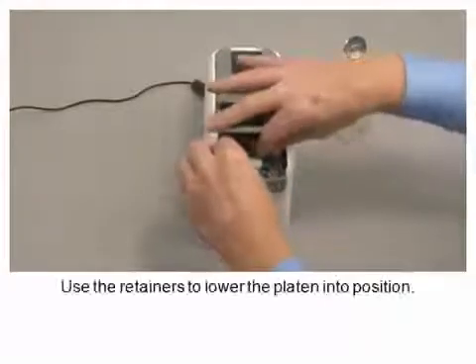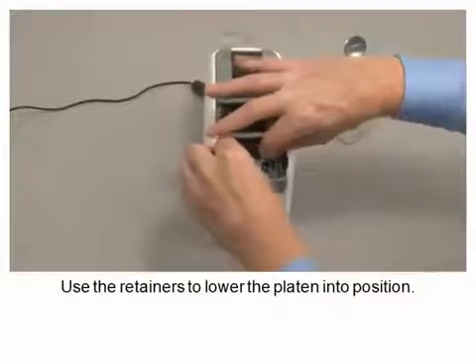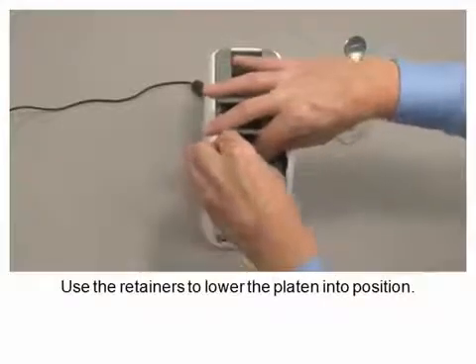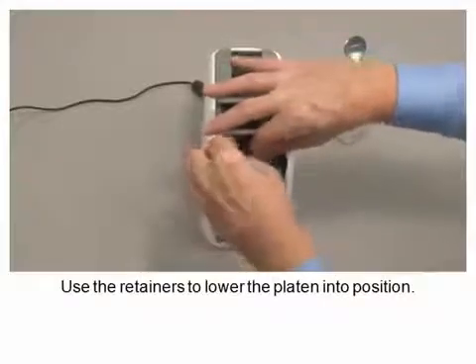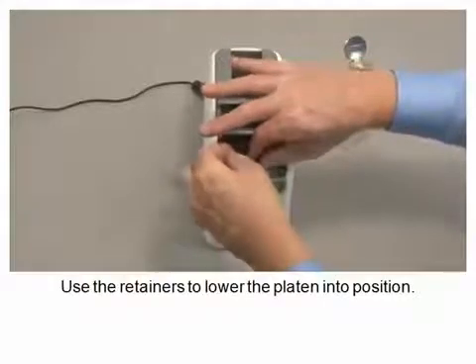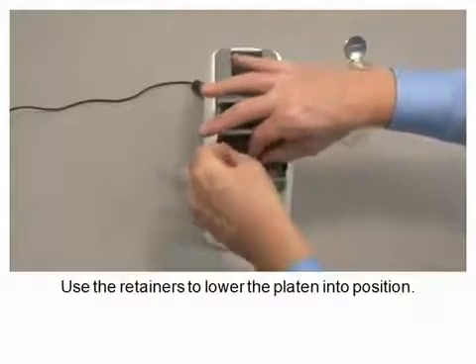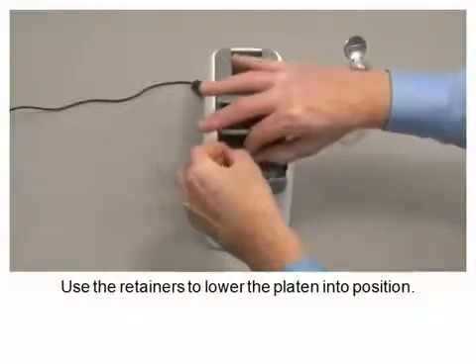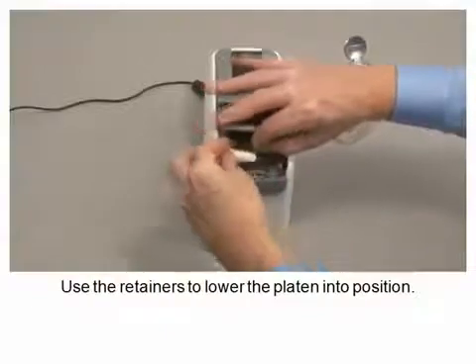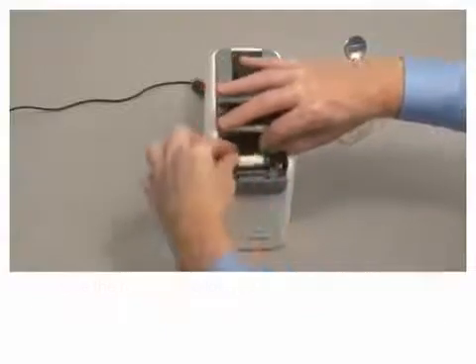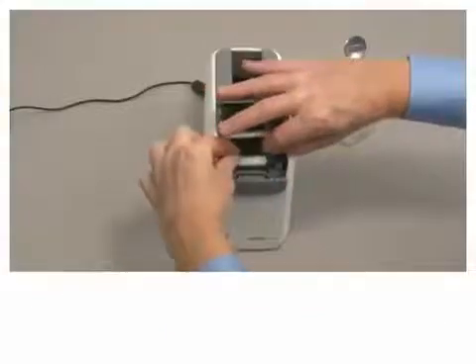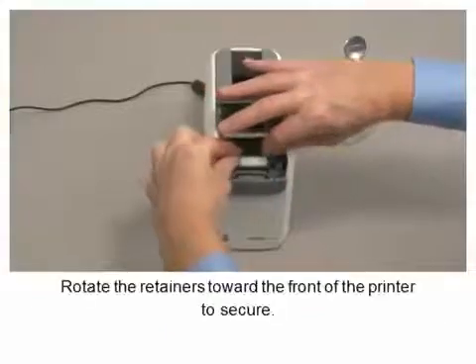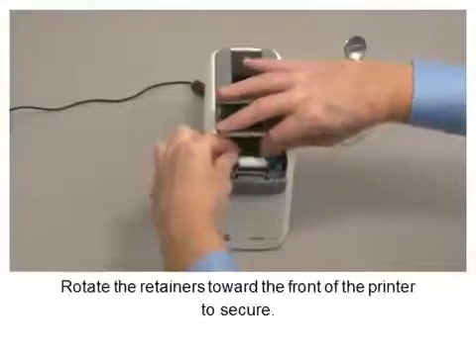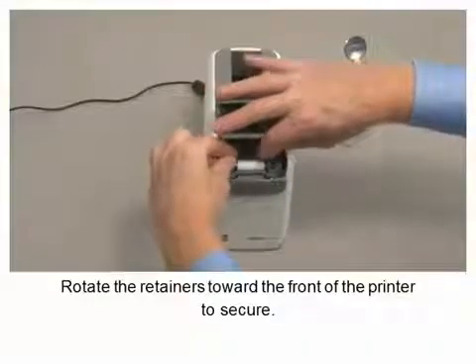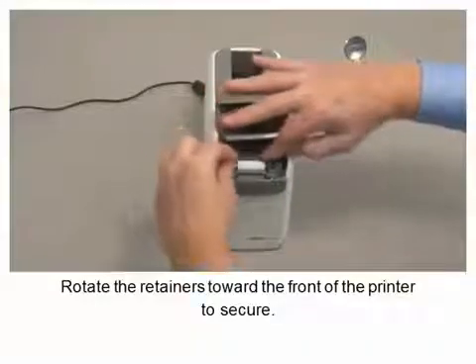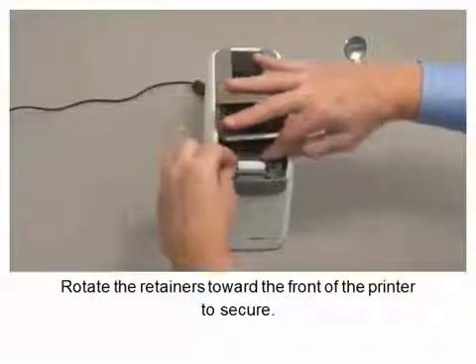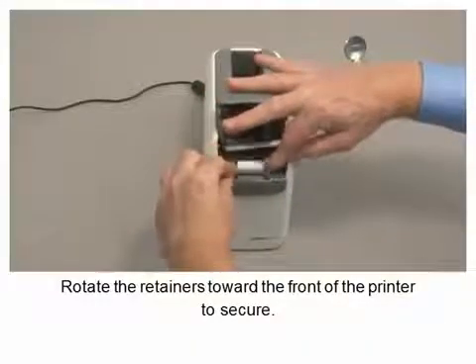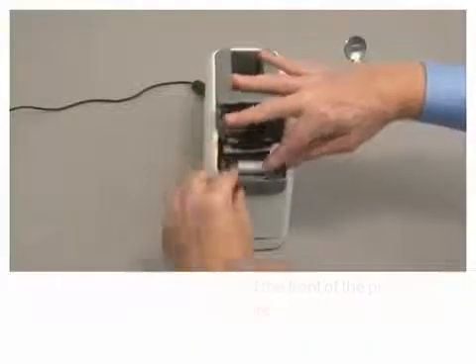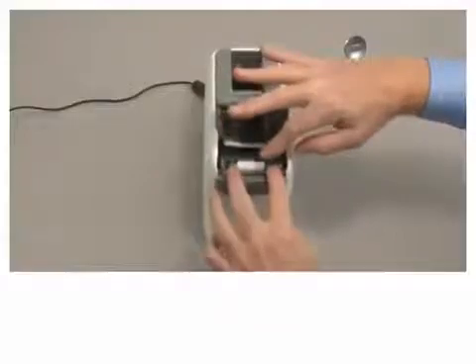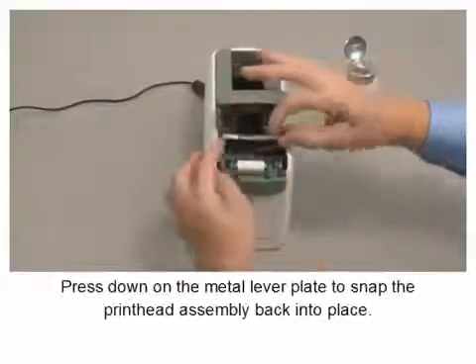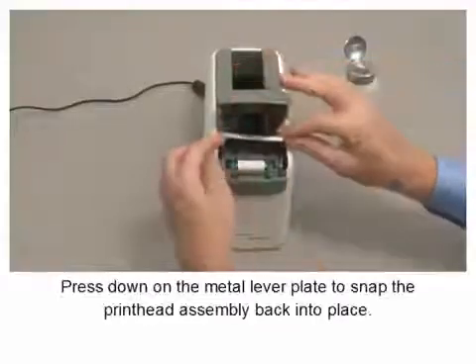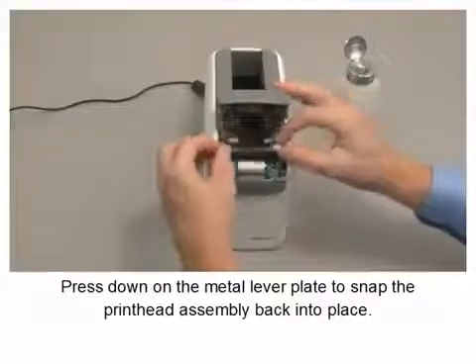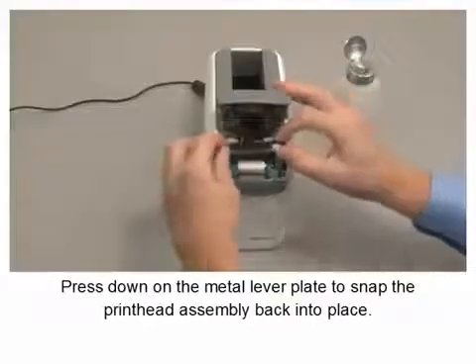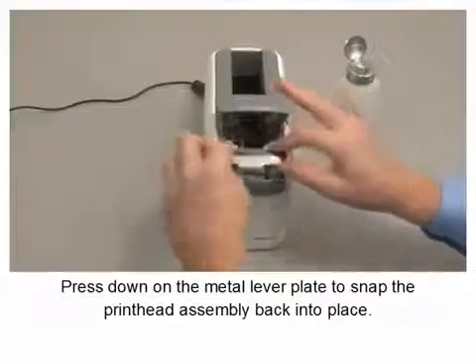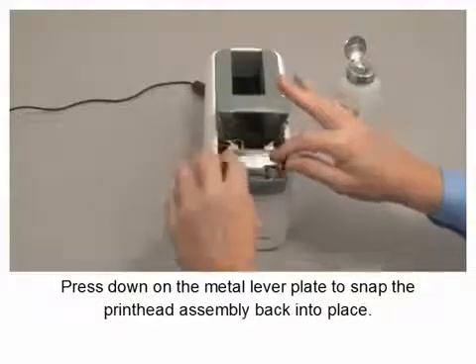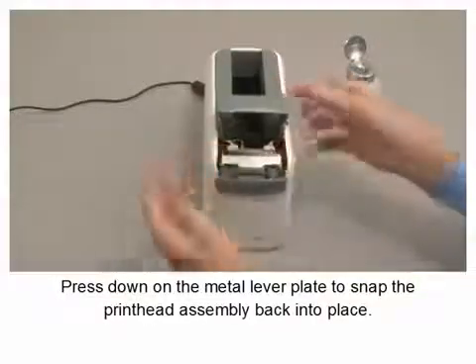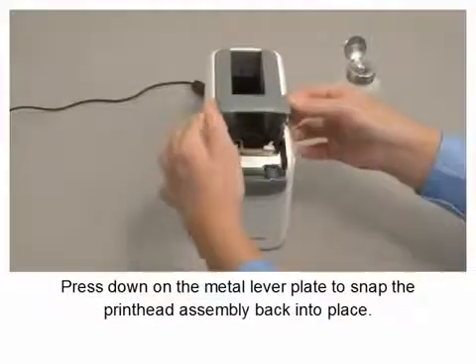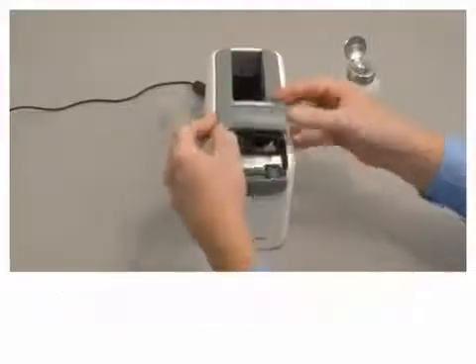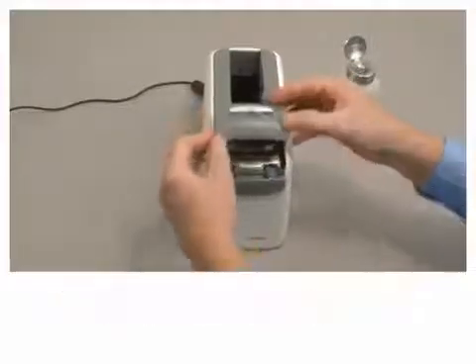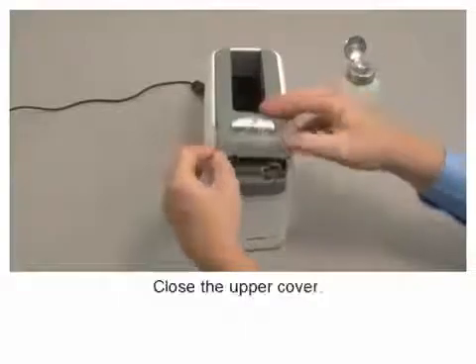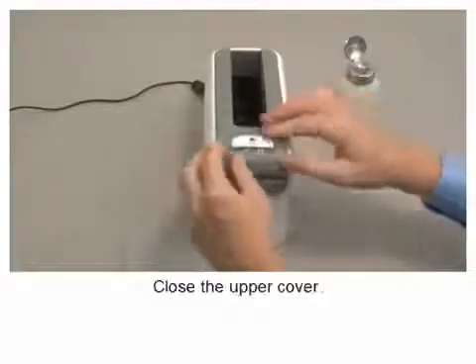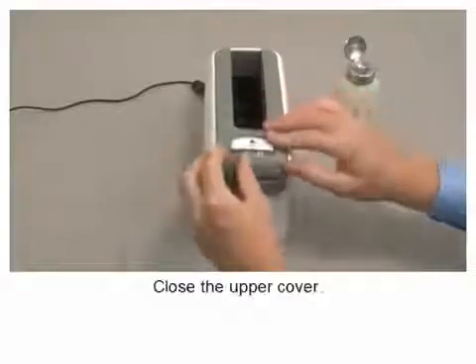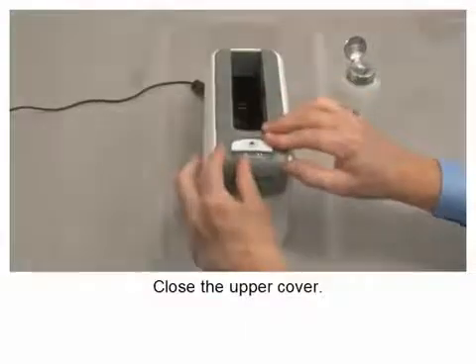Use the retainers to lower the platen into position. Rotate the retainers toward the front of the printer to secure. Press down on the metal lever plate to snap the print head assembly back into place. Close the upper cover.